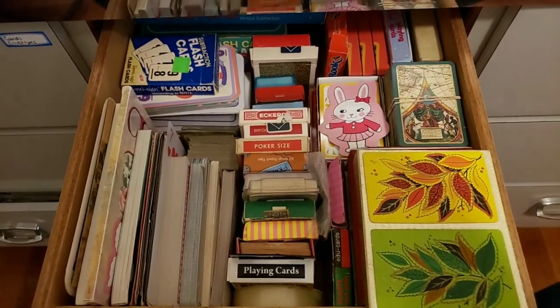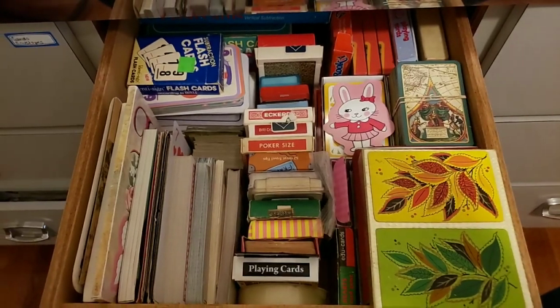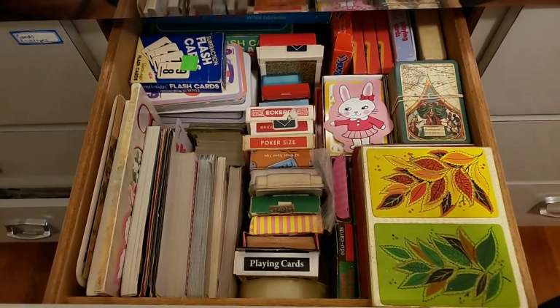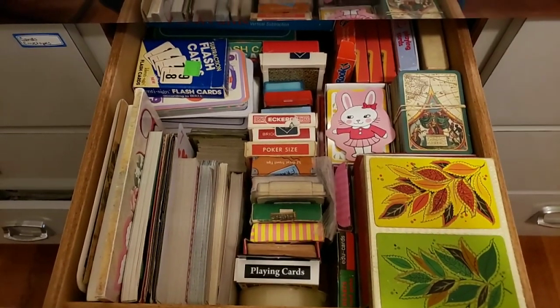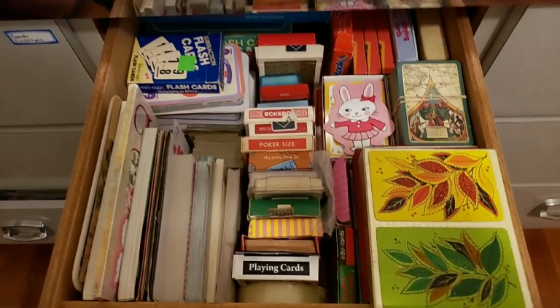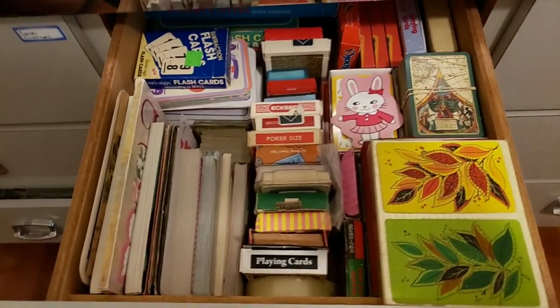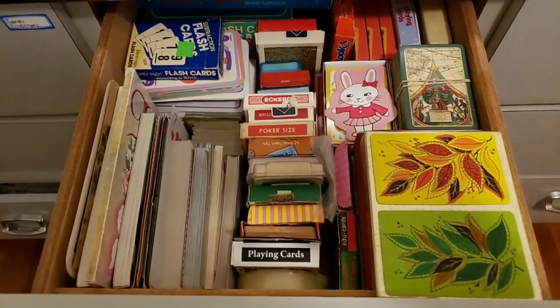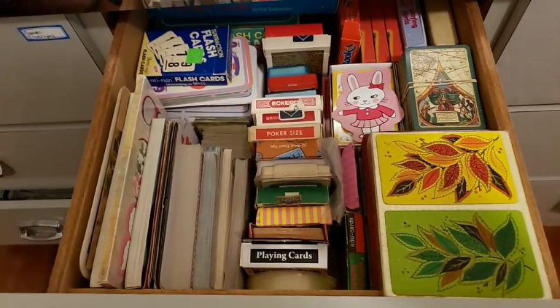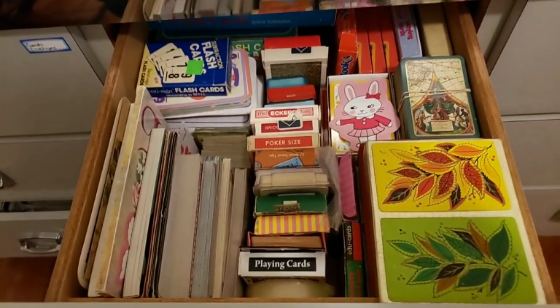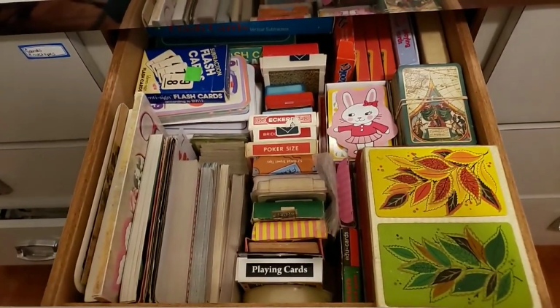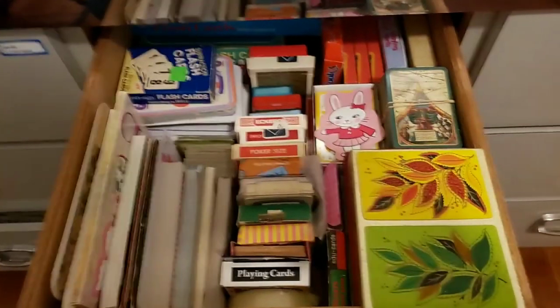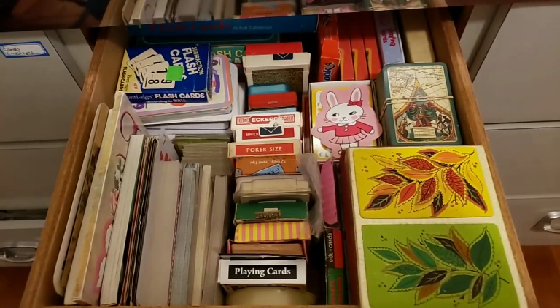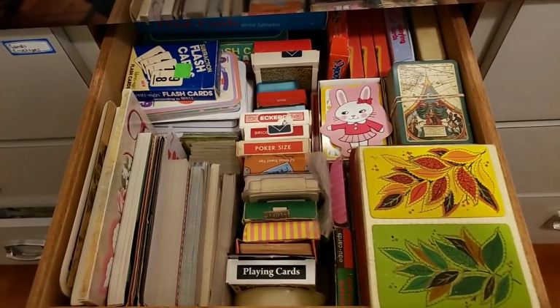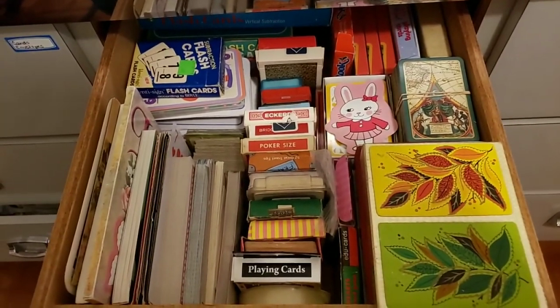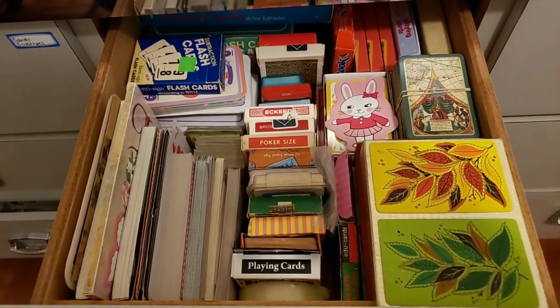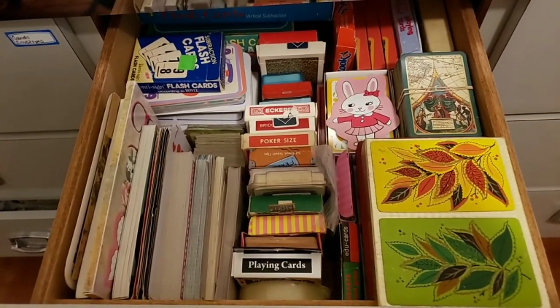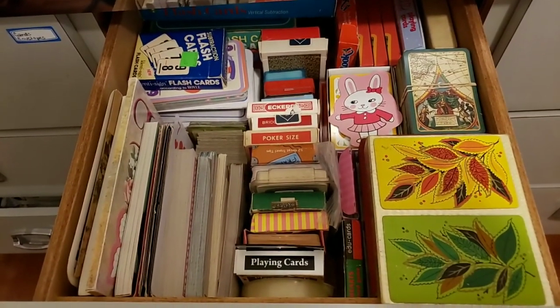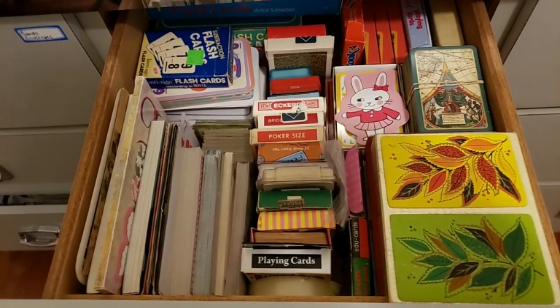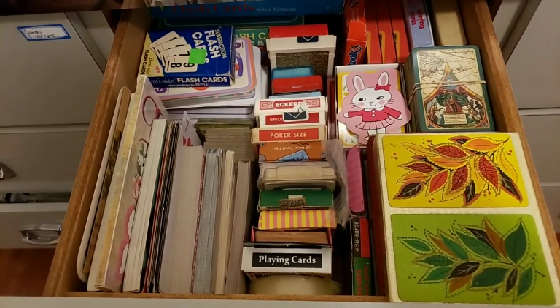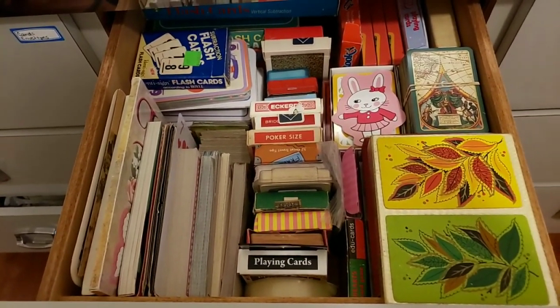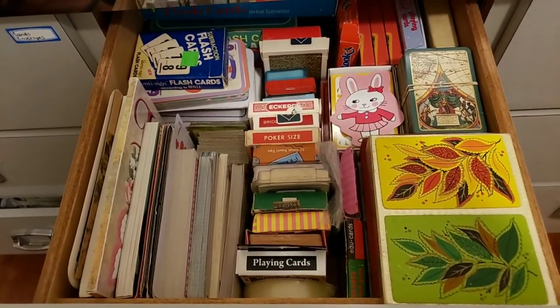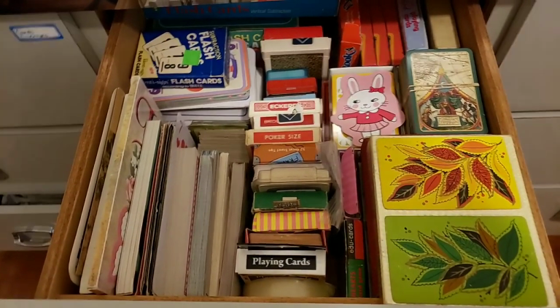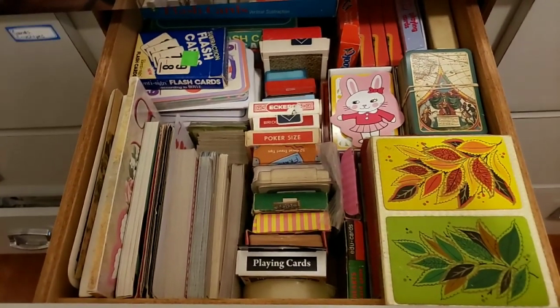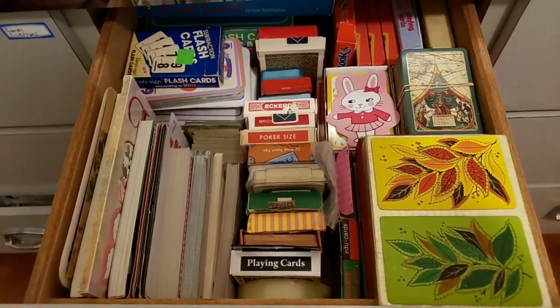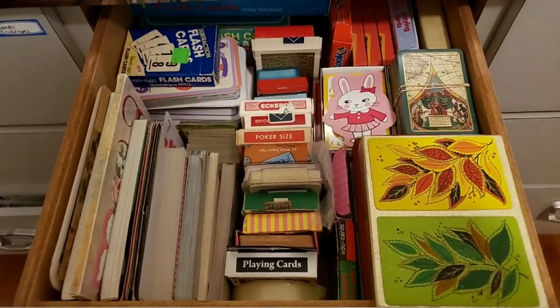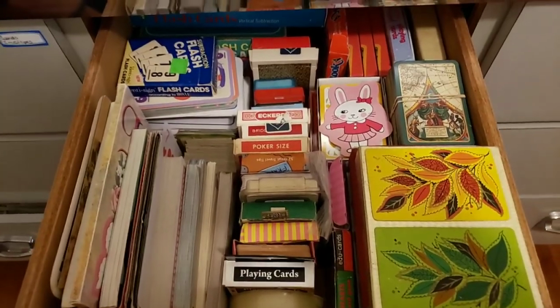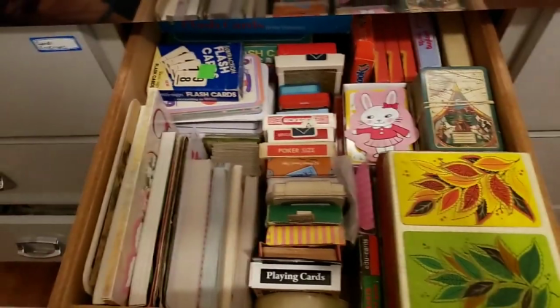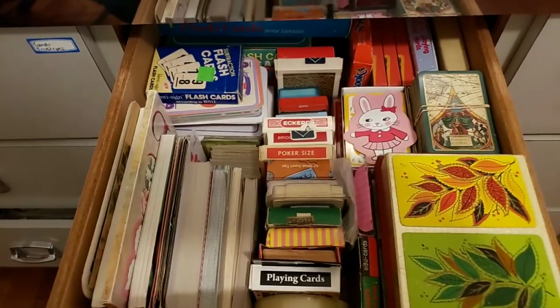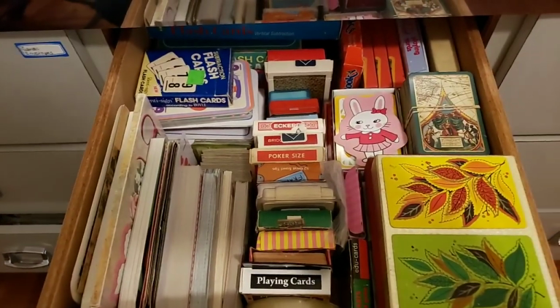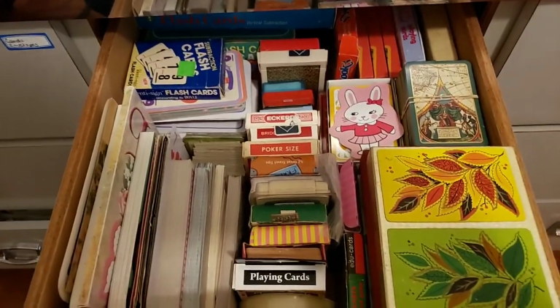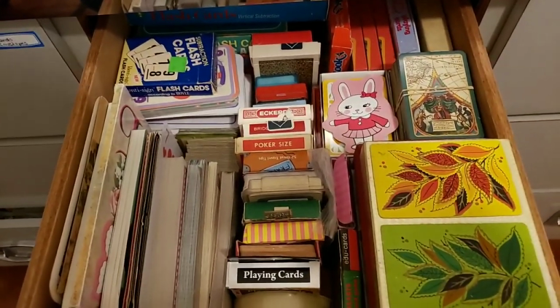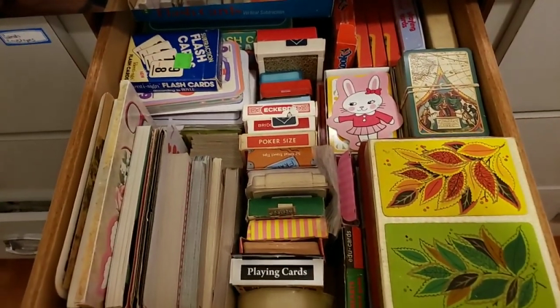Hello friends, this is Sherry from Turquoise Dreaming. You're looking at my playing card and card ephemera drawer, so welcome to my channel. I hope you're doing well today.